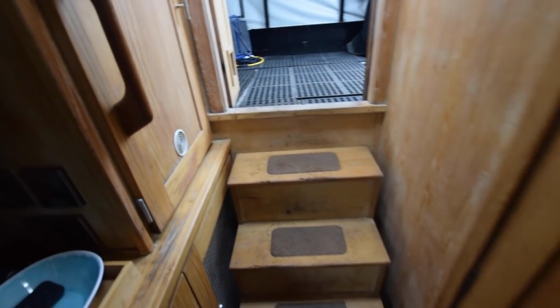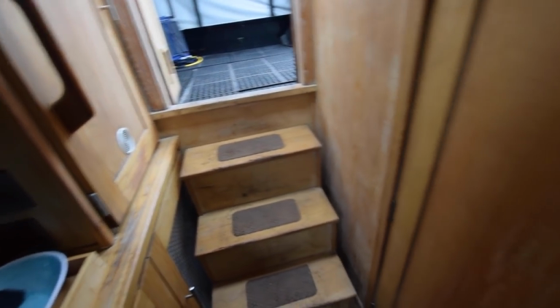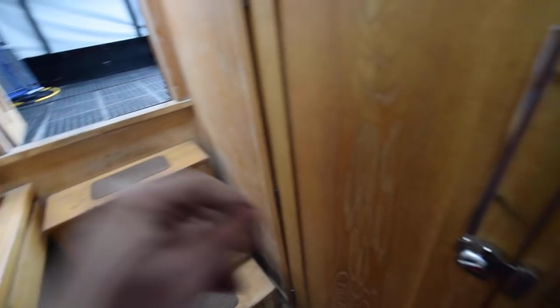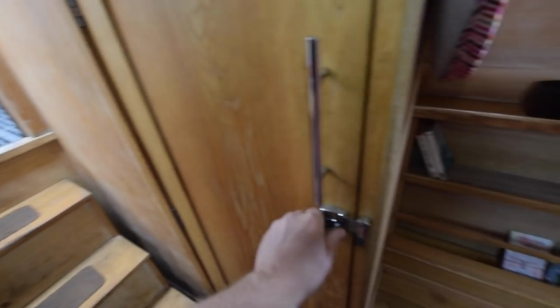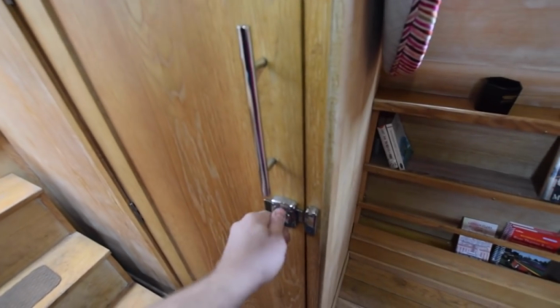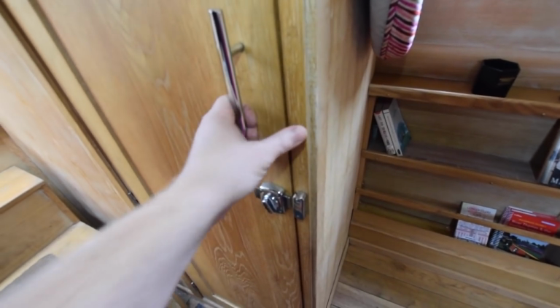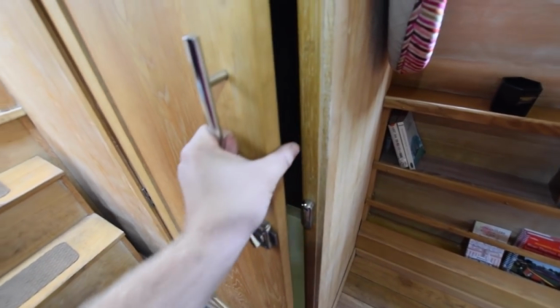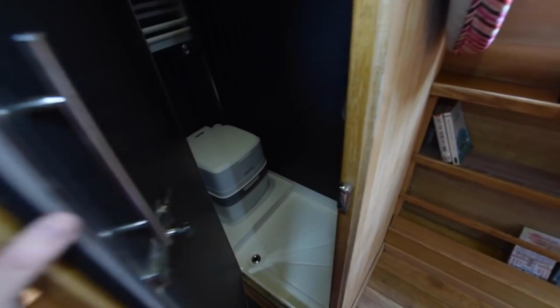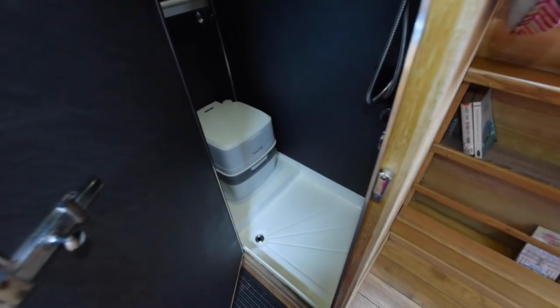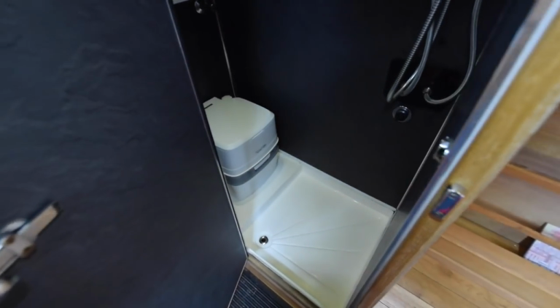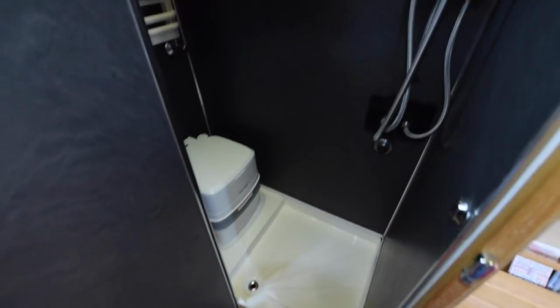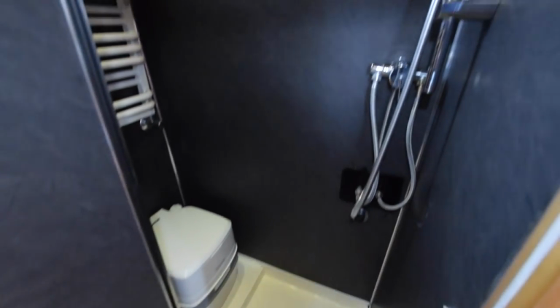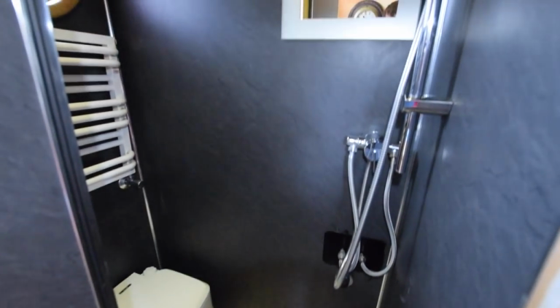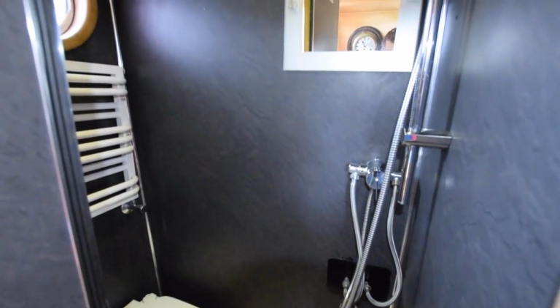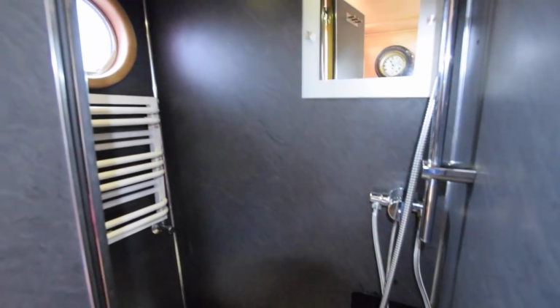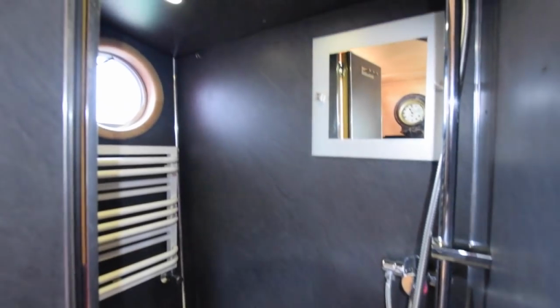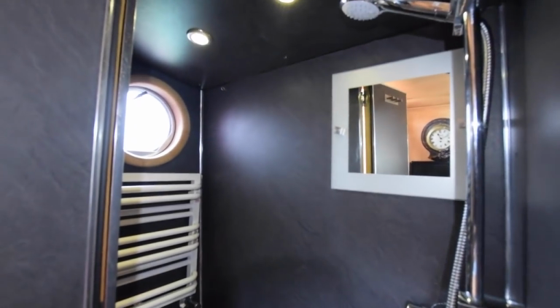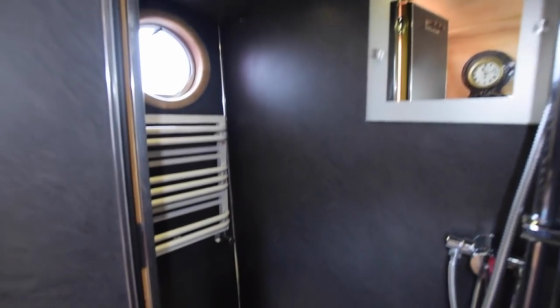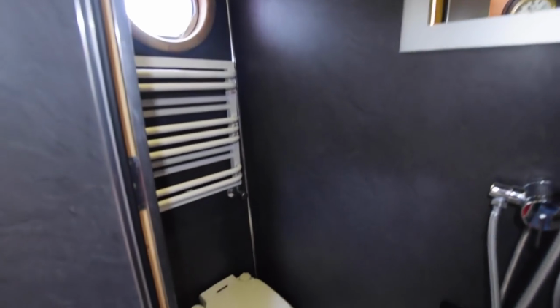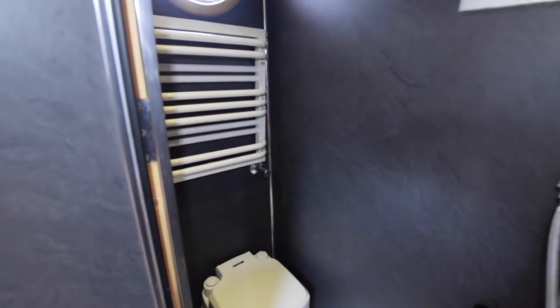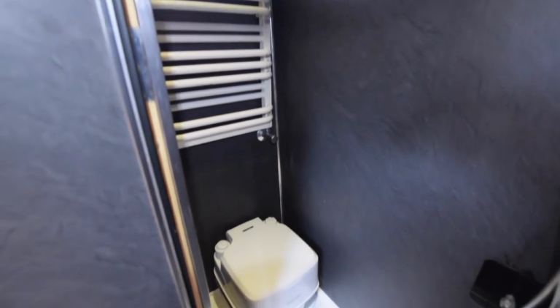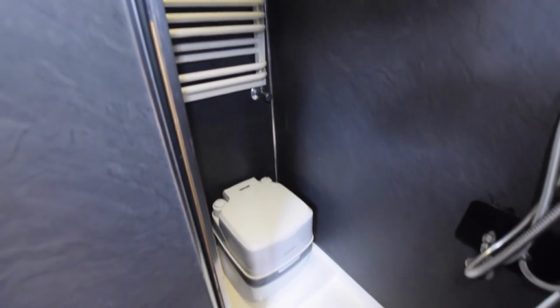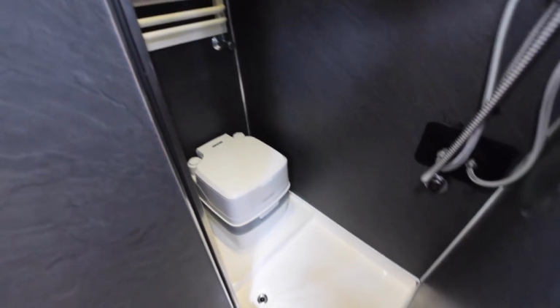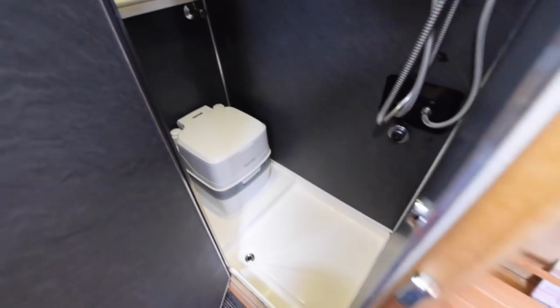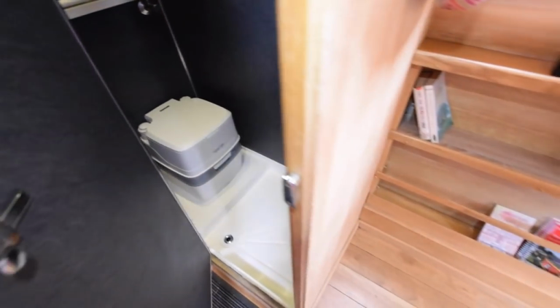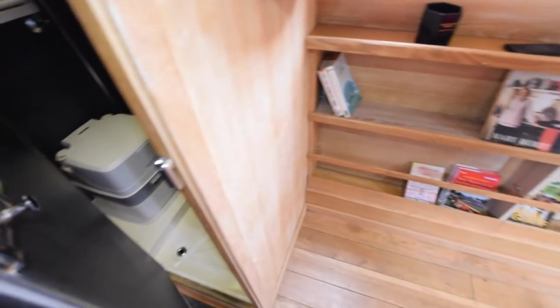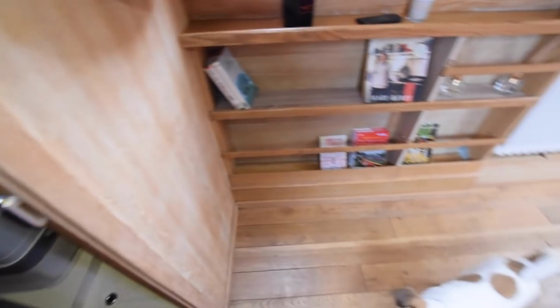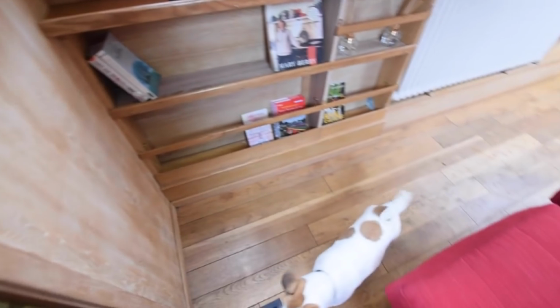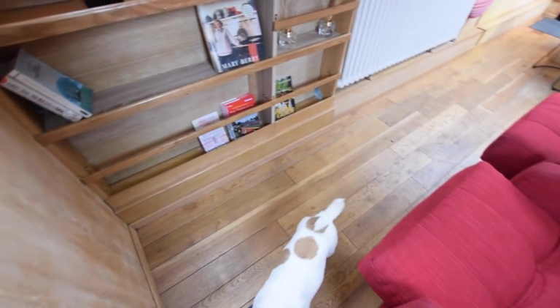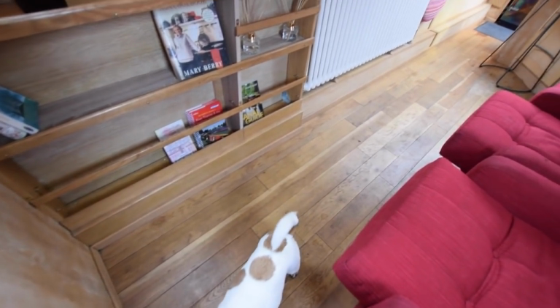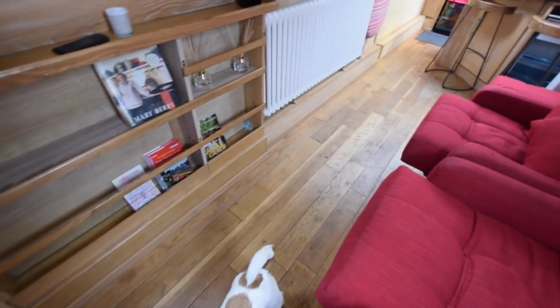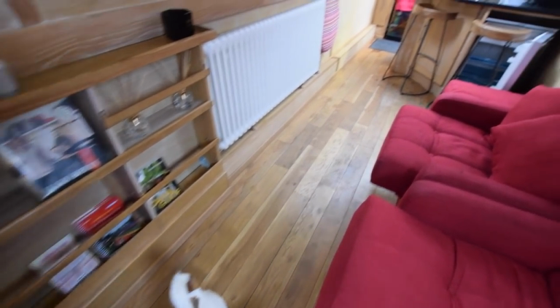And this cupboard — or what appears to be a cupboard — is actually a rear shower room. There's a Thetford port-a-potty in there and a shower that'll come in useful on rainy days. You can come in from the stern deck and have a quick shower straight away.